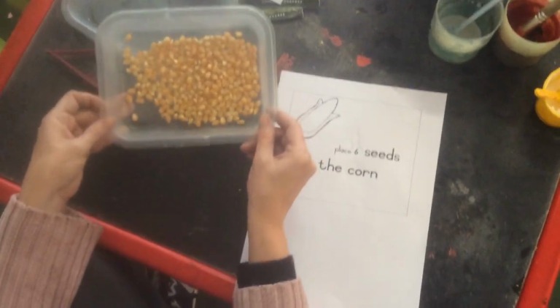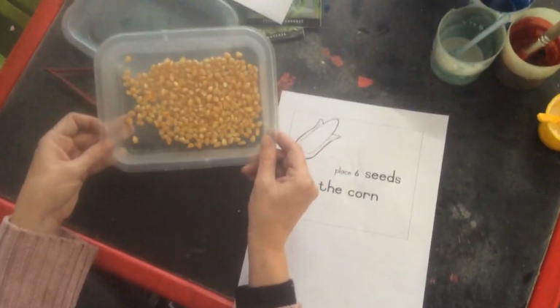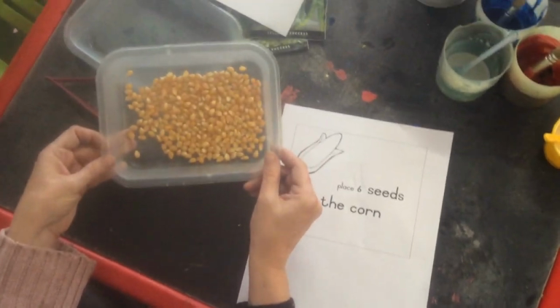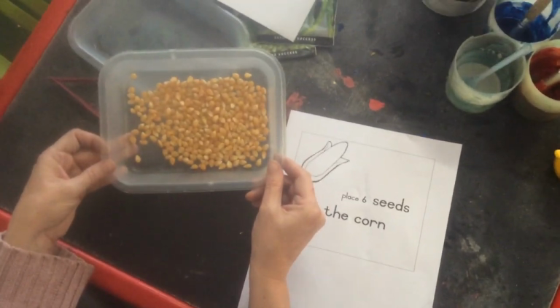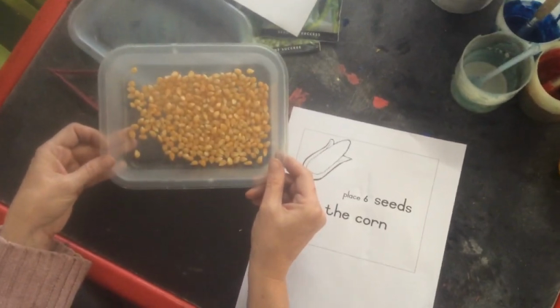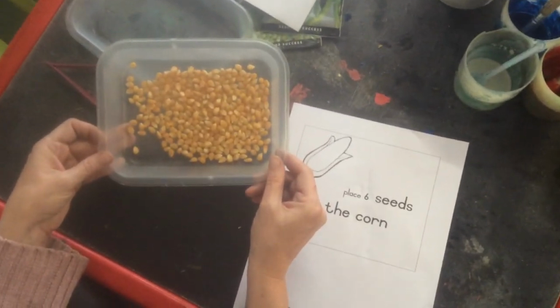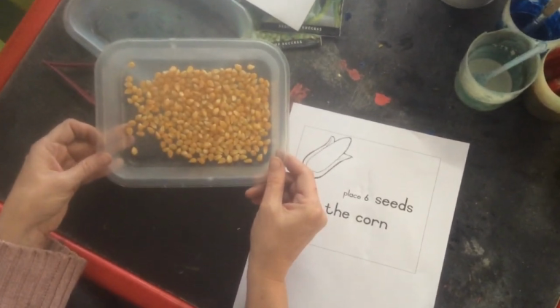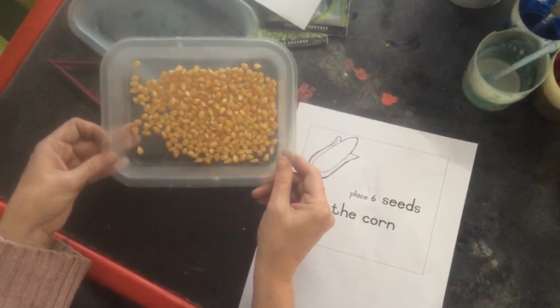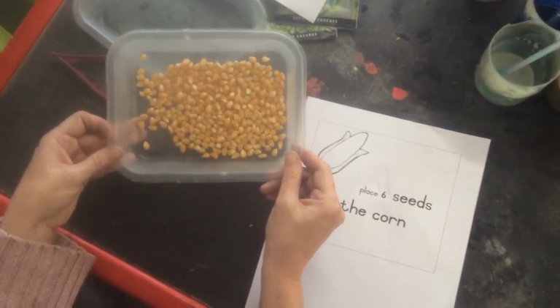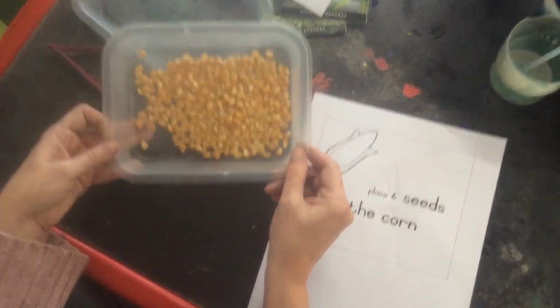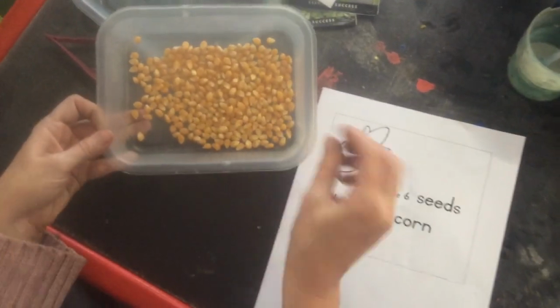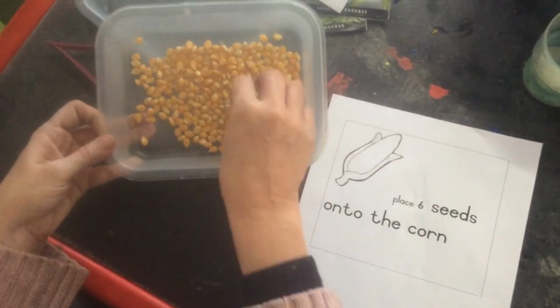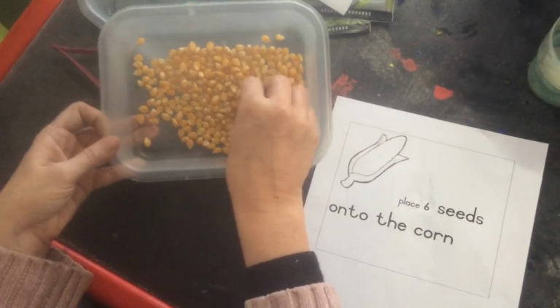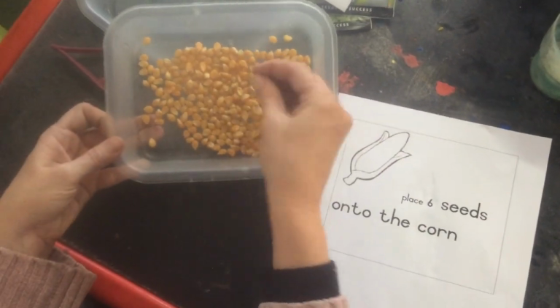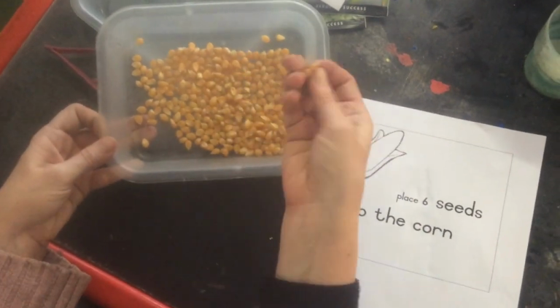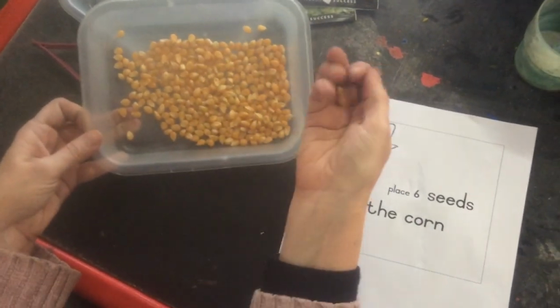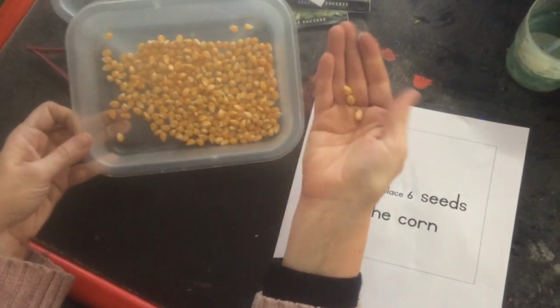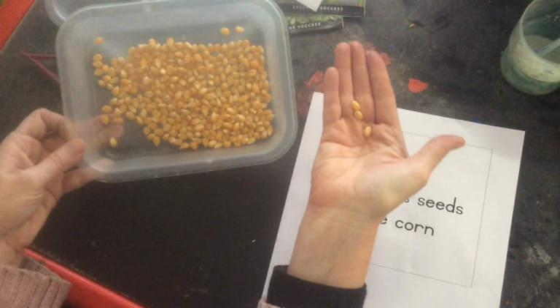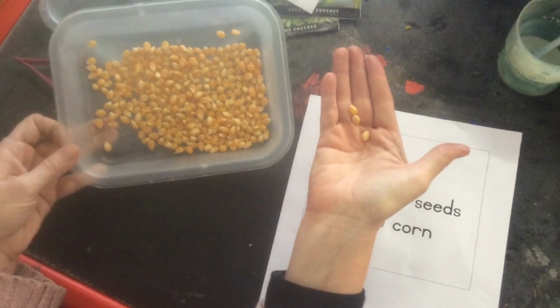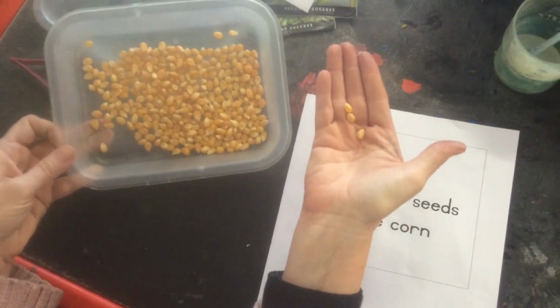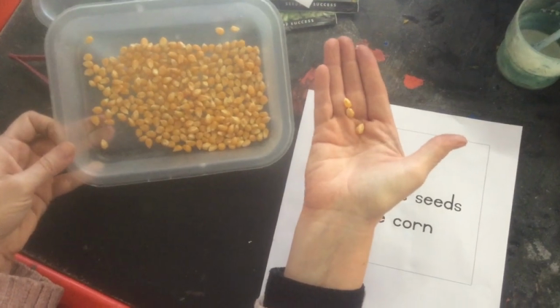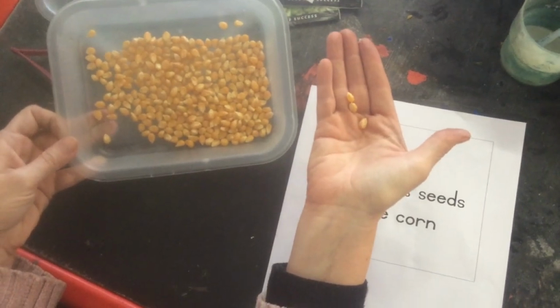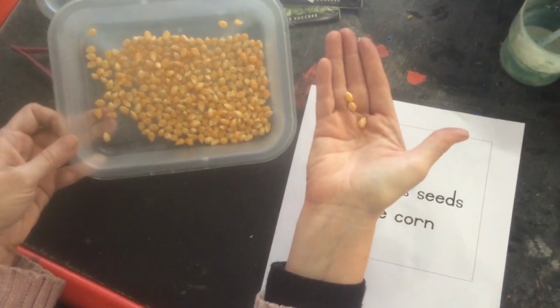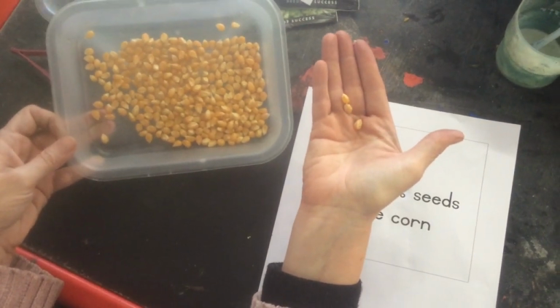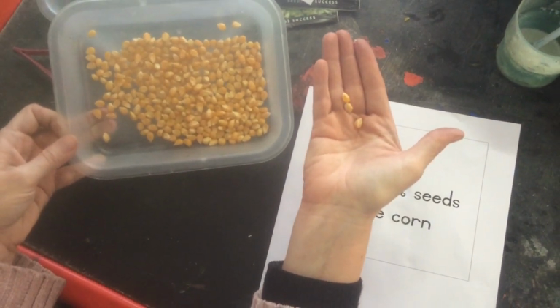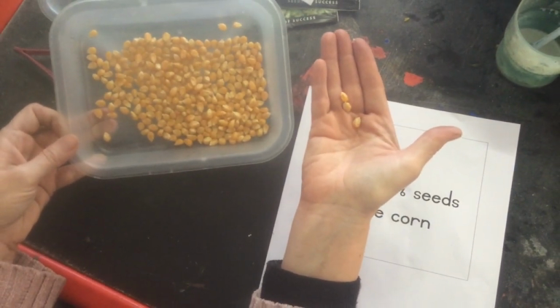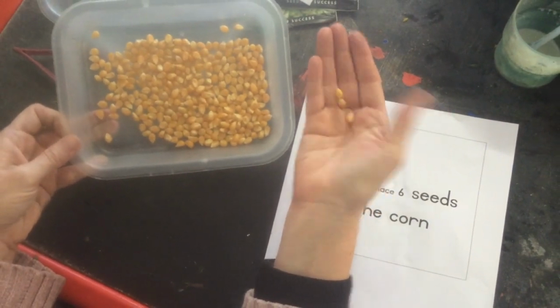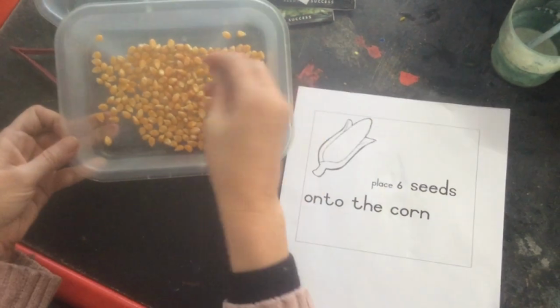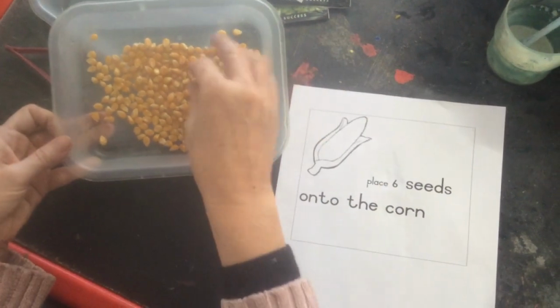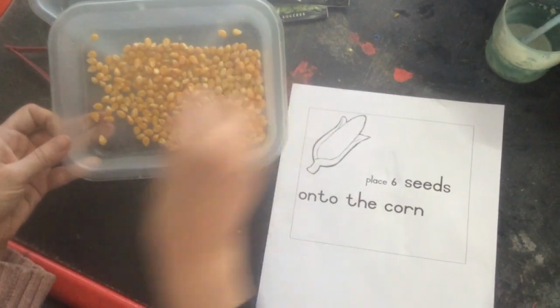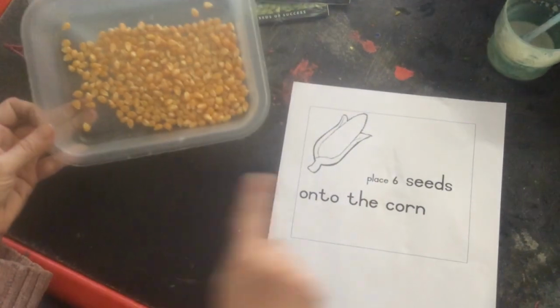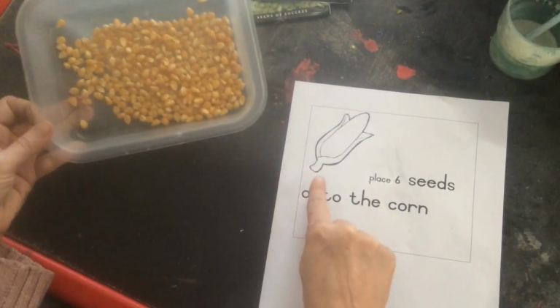I want you to ask mummy for some popcorn. This is how popcorn looks — they're like little seeds before you pop them. Now what I want you to do: